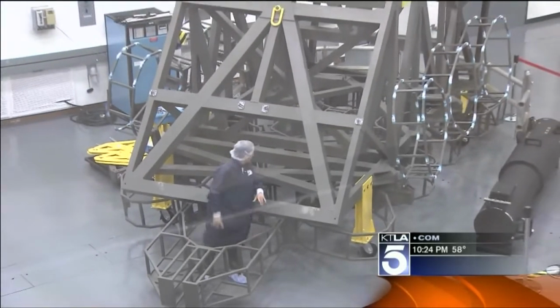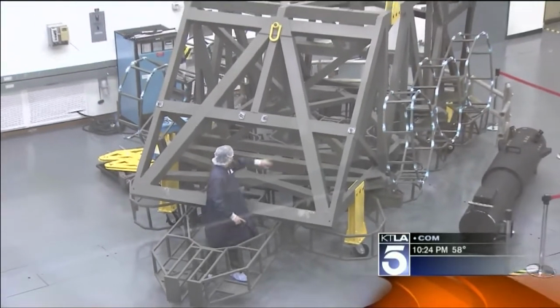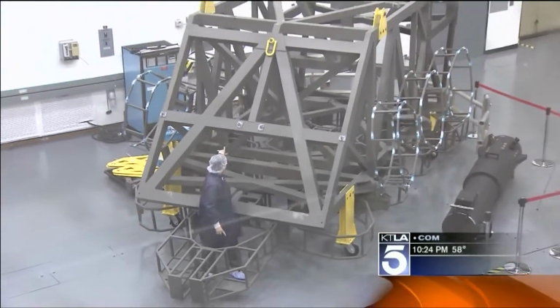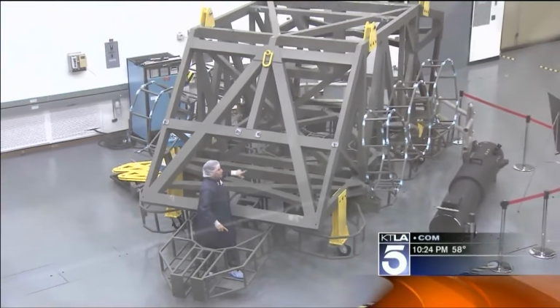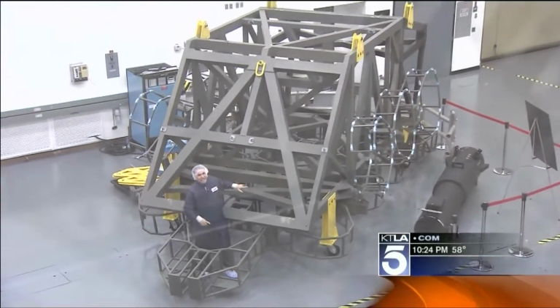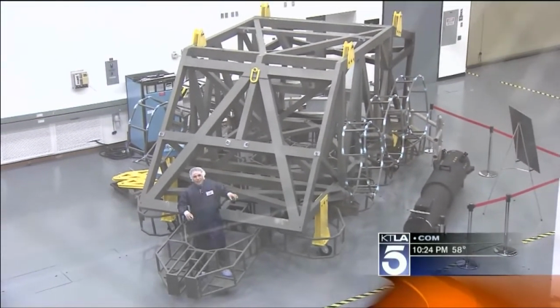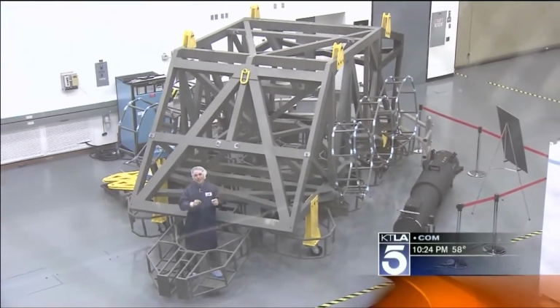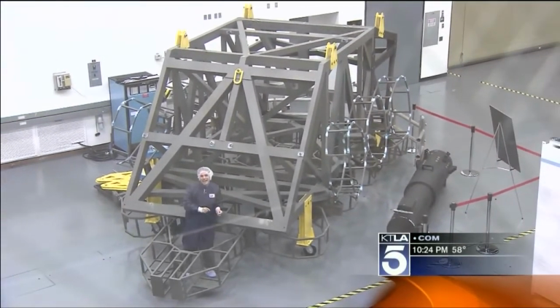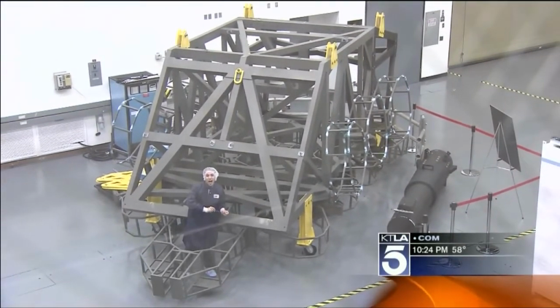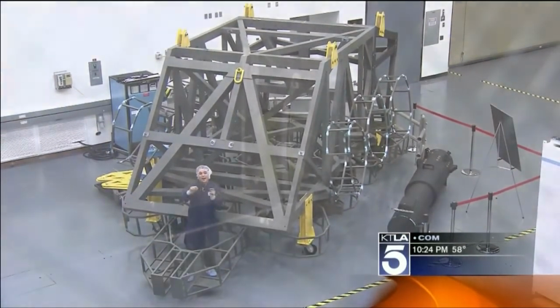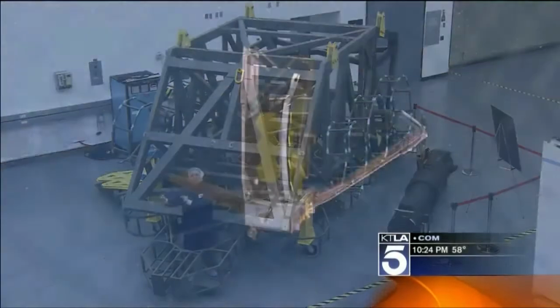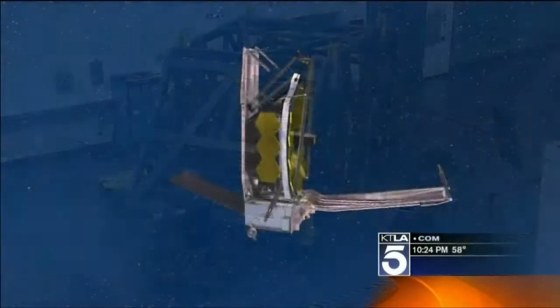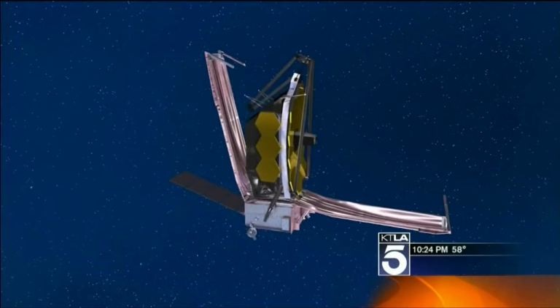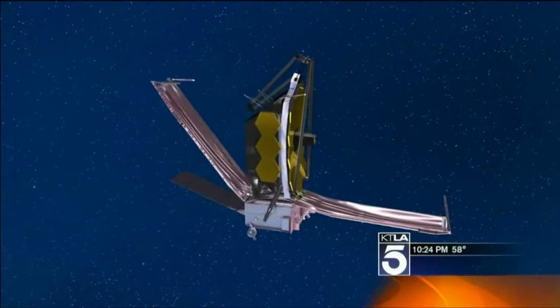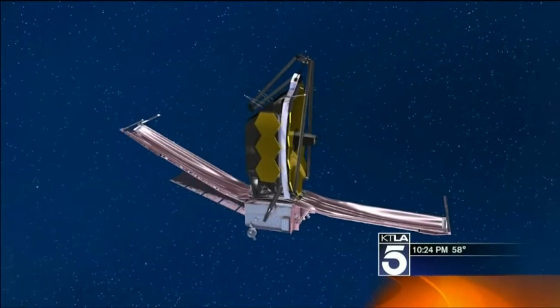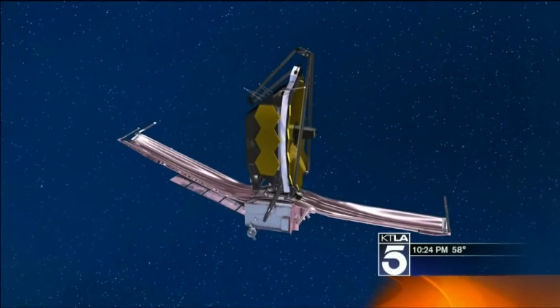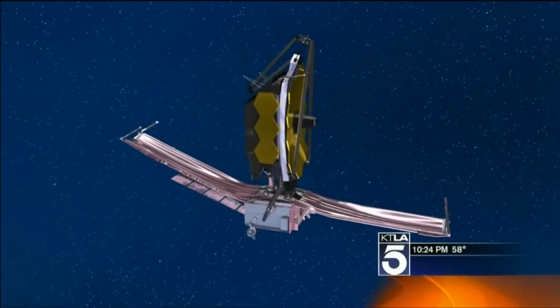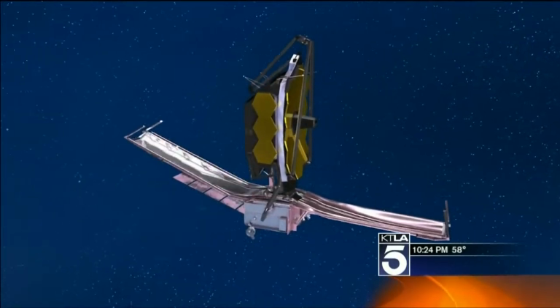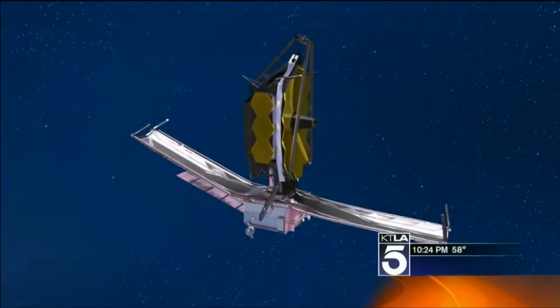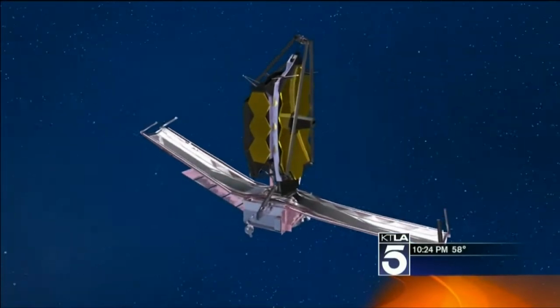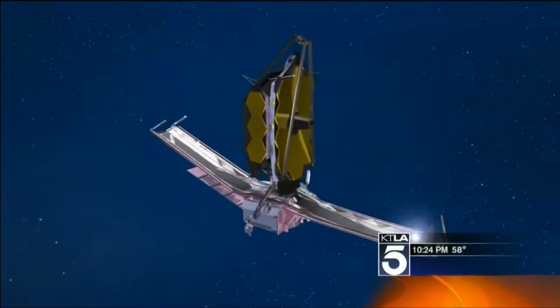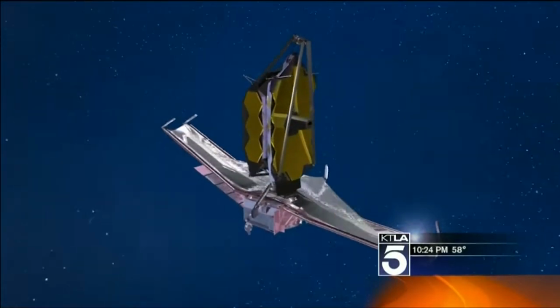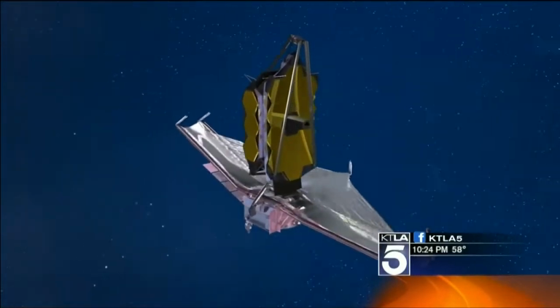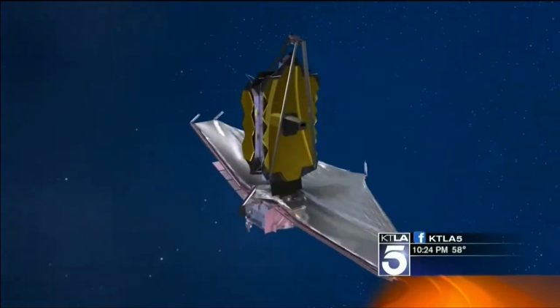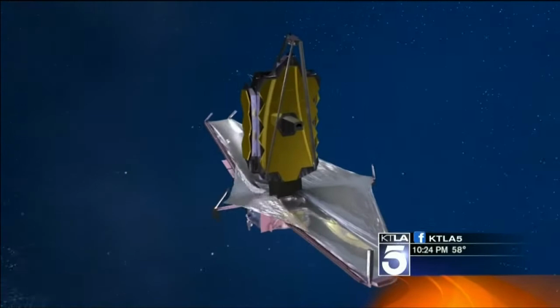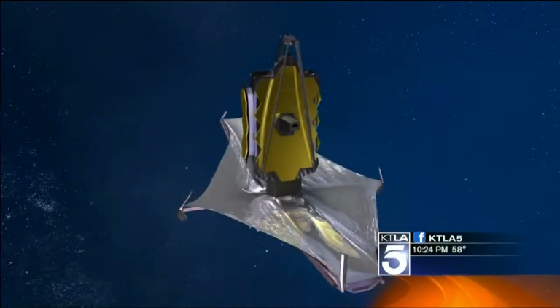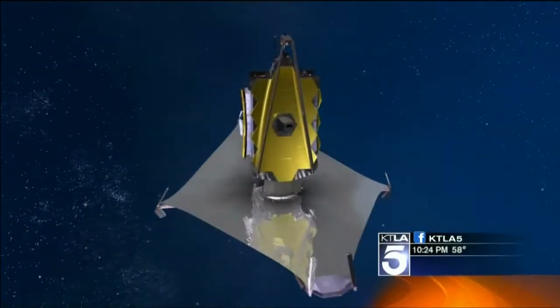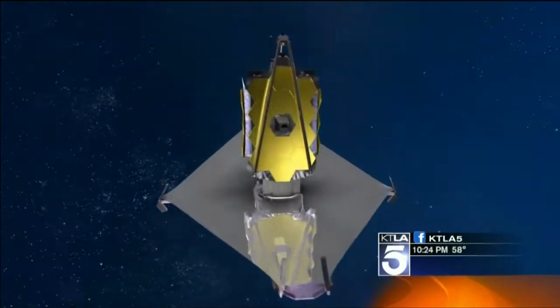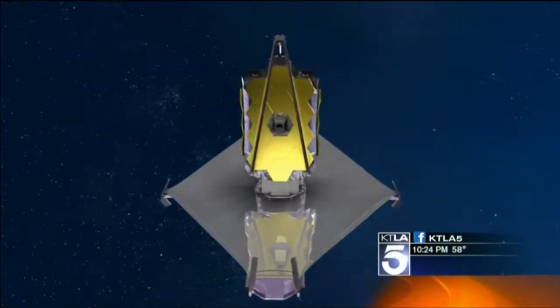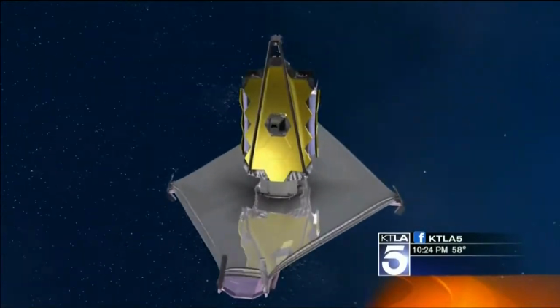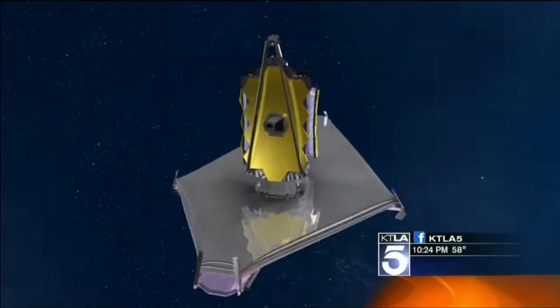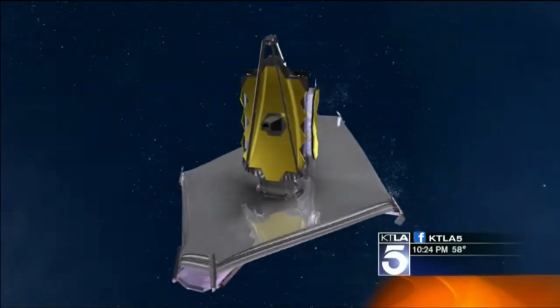All the mirrors are folded inside until the telescope gets about a million miles from Earth. Then it will start to deploy and unfold, getting 10 times larger than it is right here.